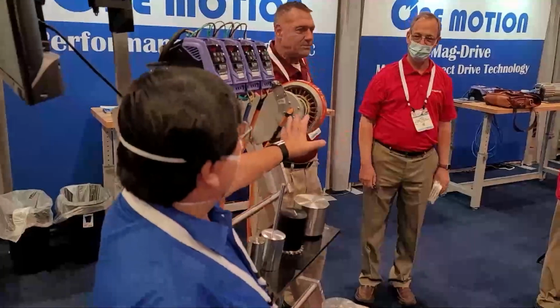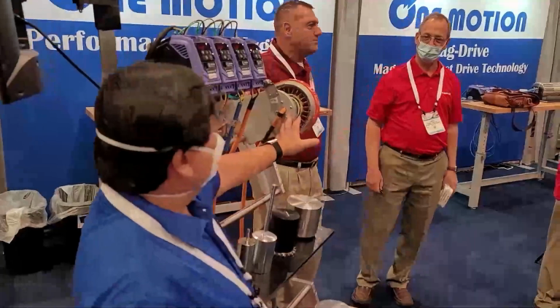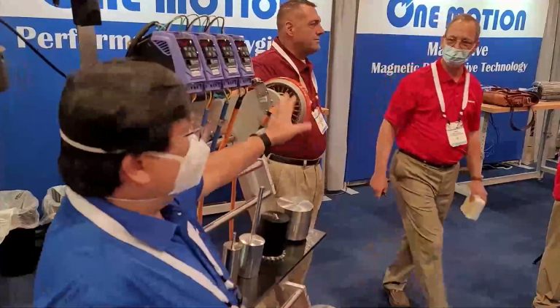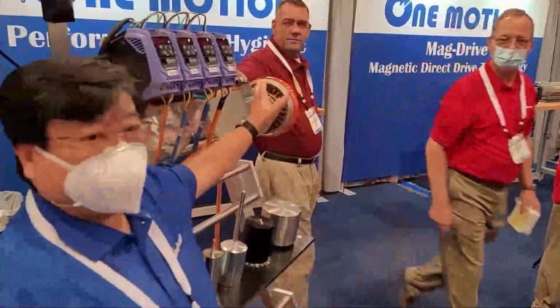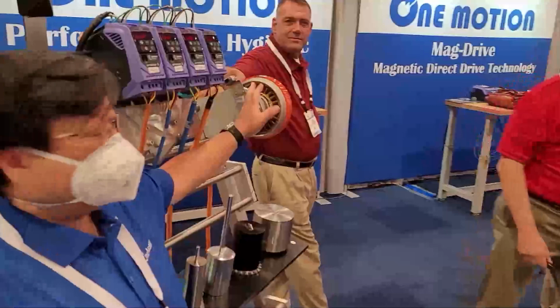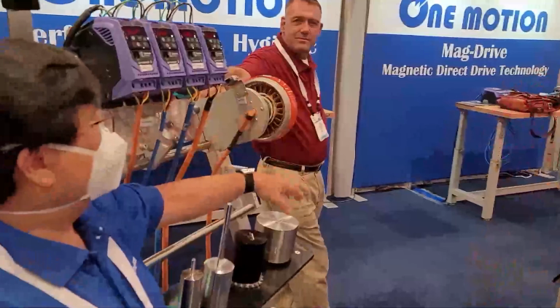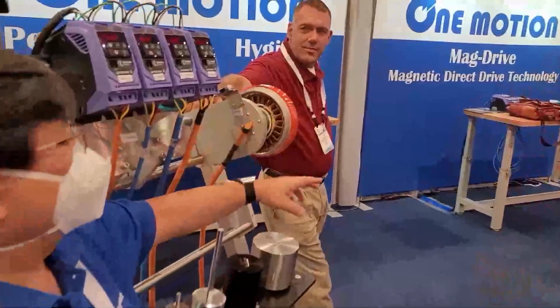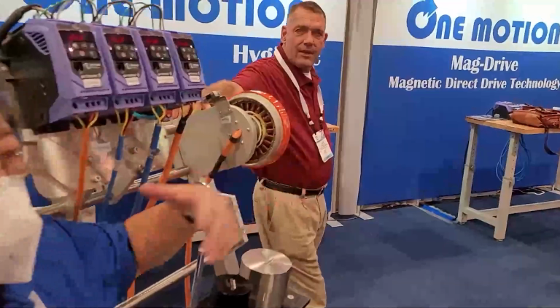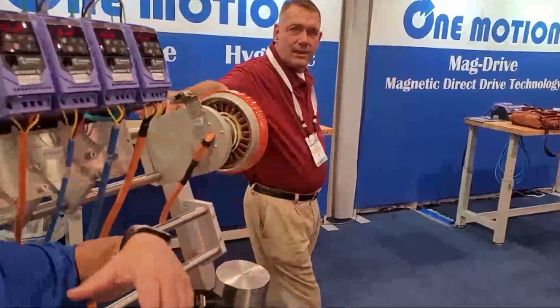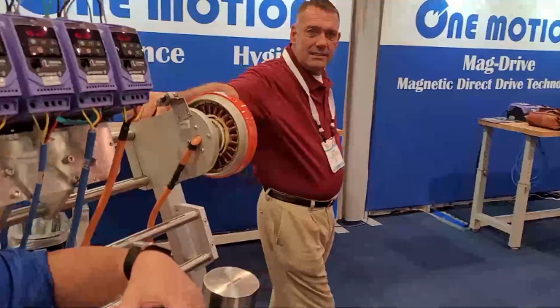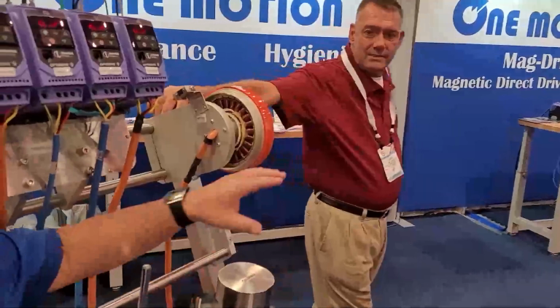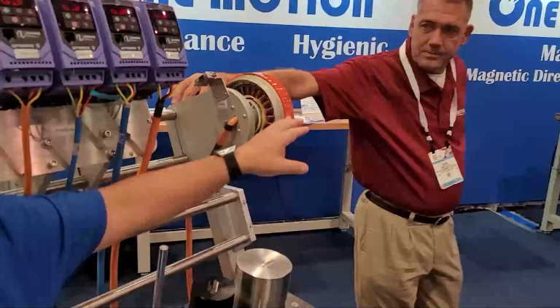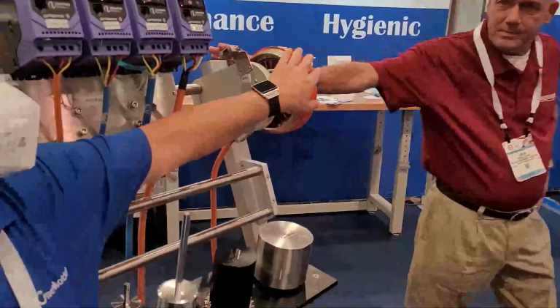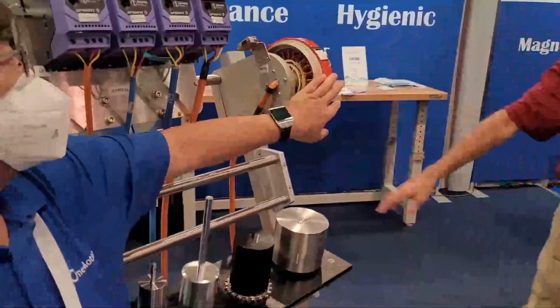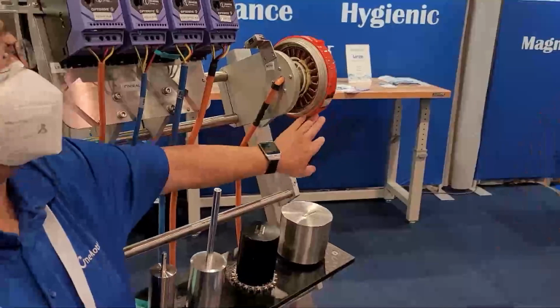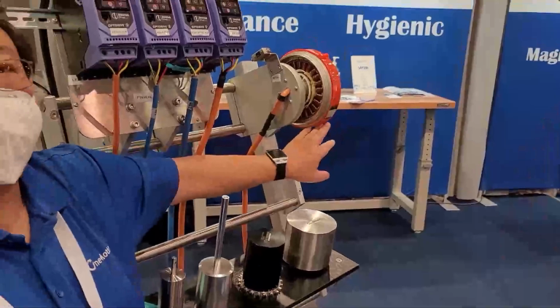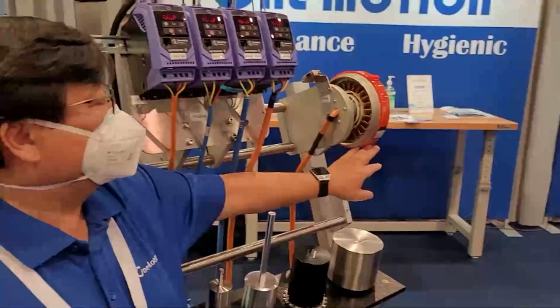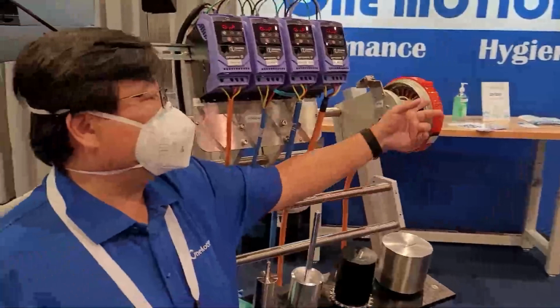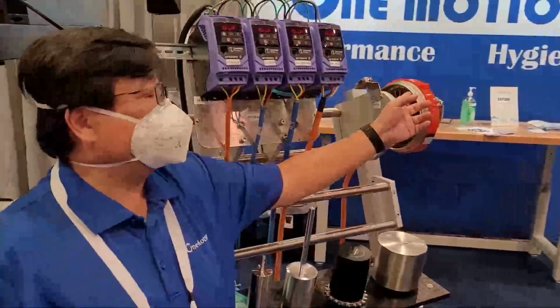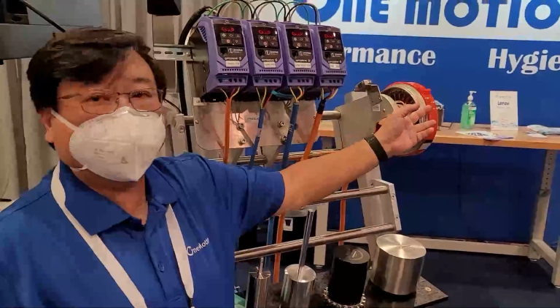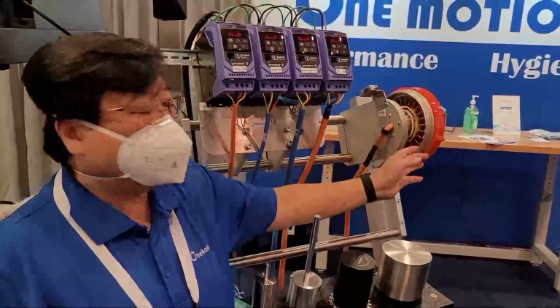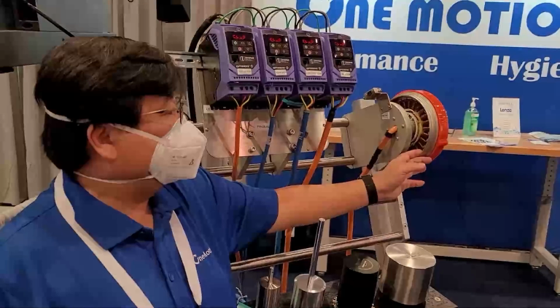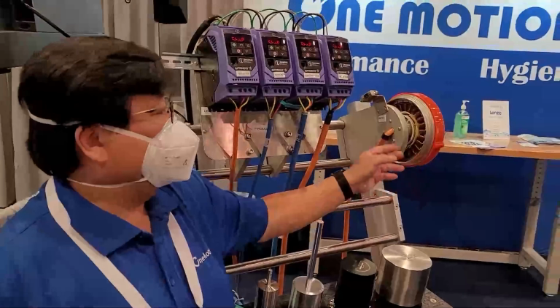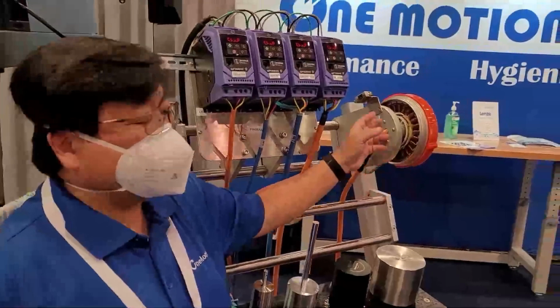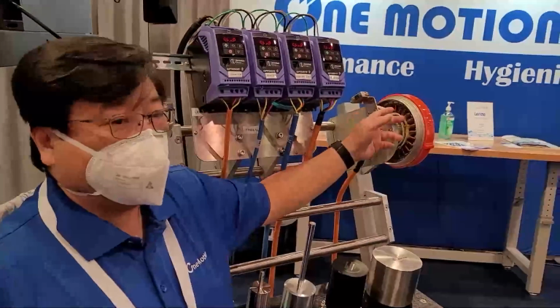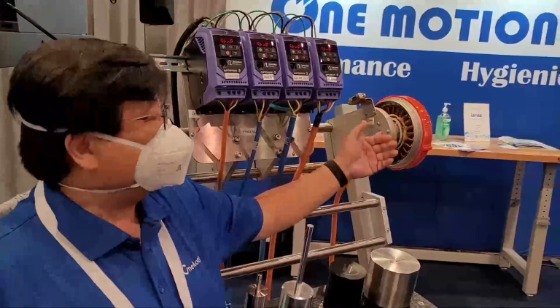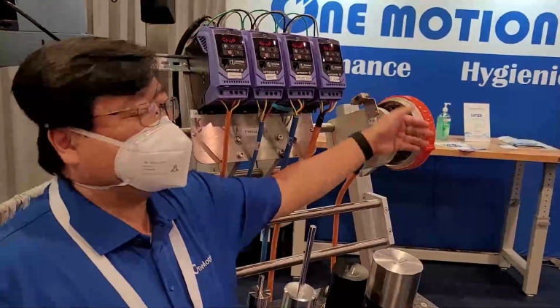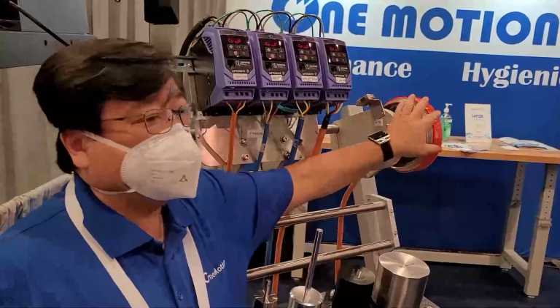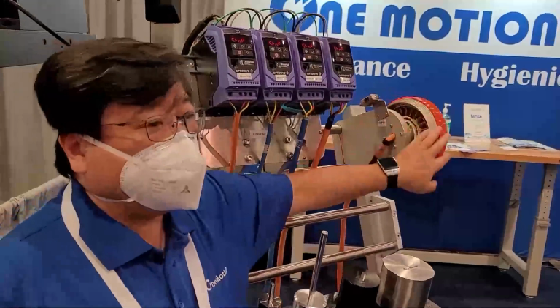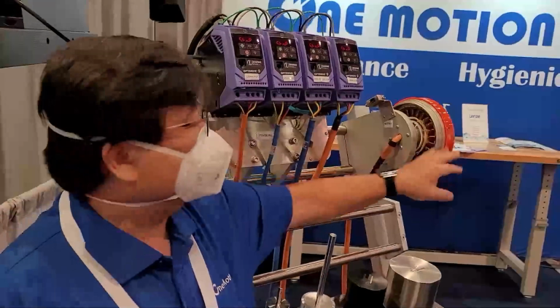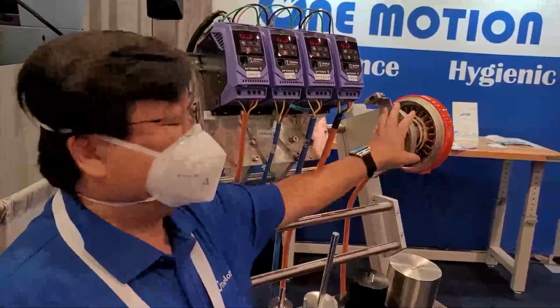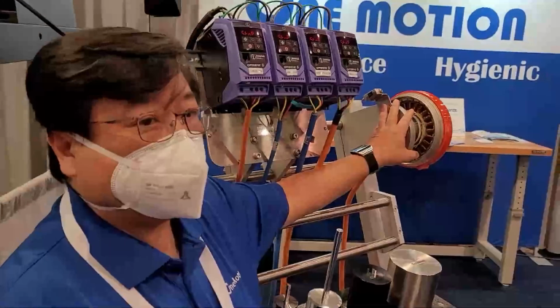This is the One Motion motor. Our motors are all auto runner motors, so the shell spins. The magnets are glued onto the shell. The electromagnetics that spin the magnets are stationary.